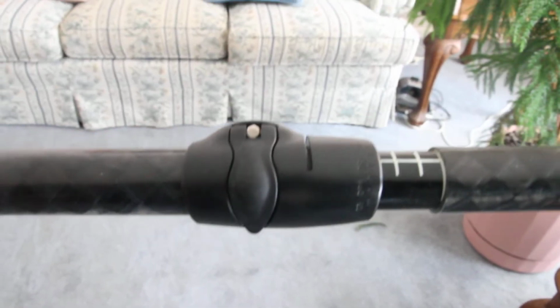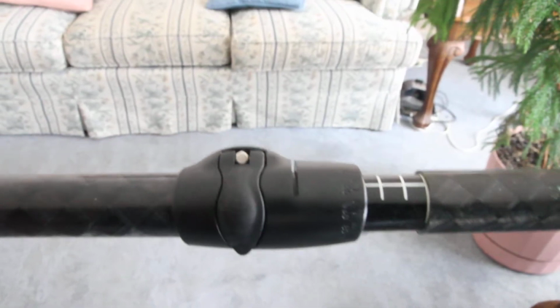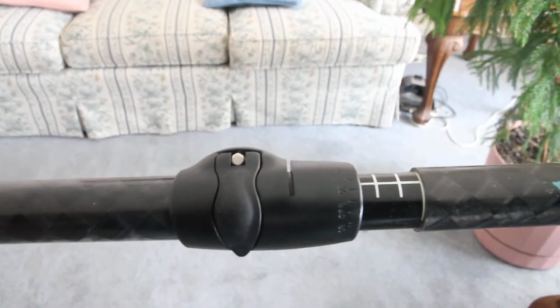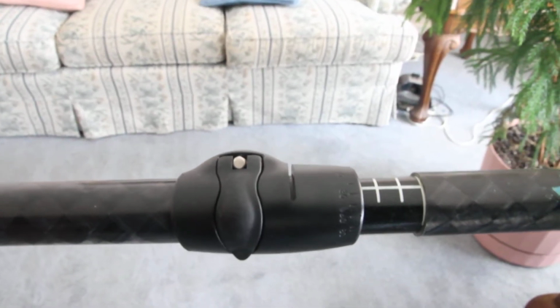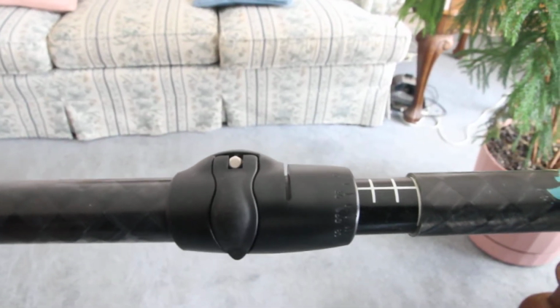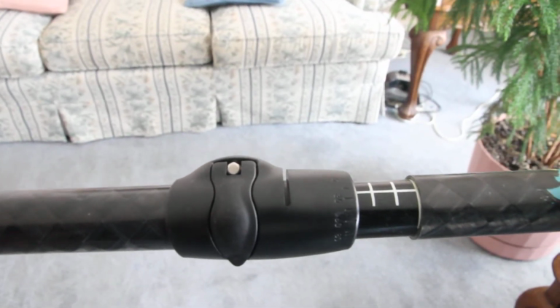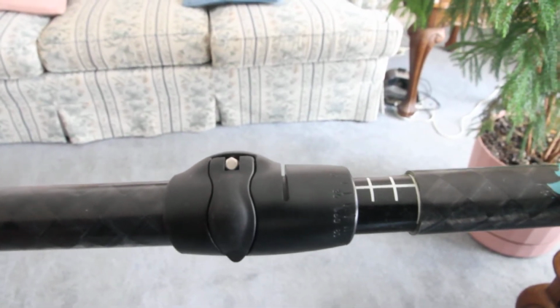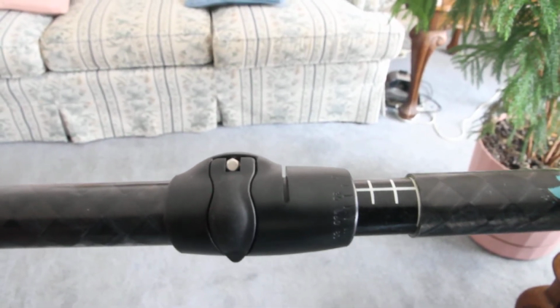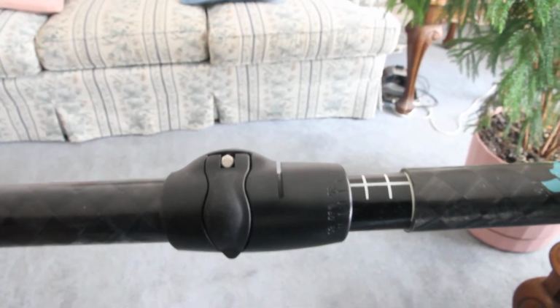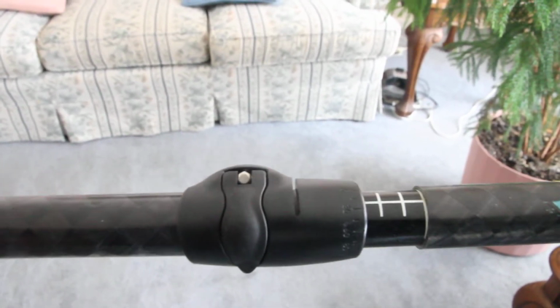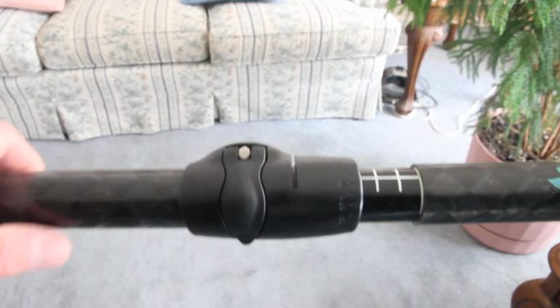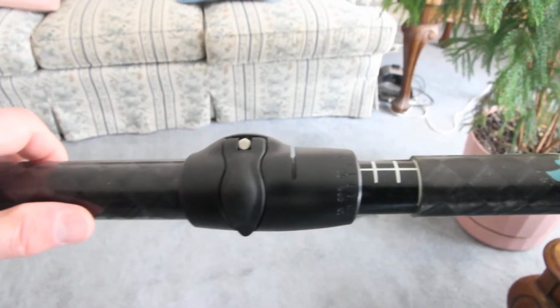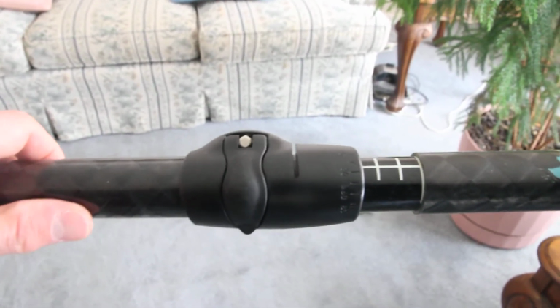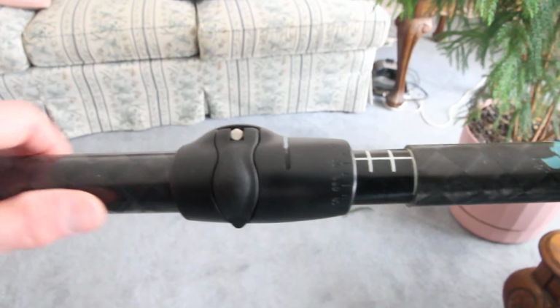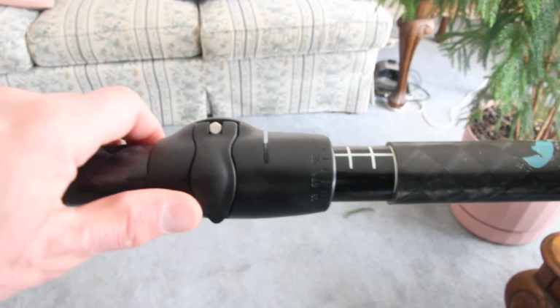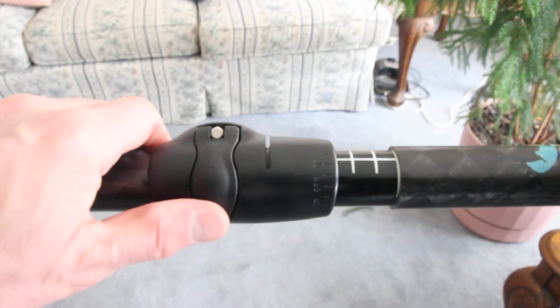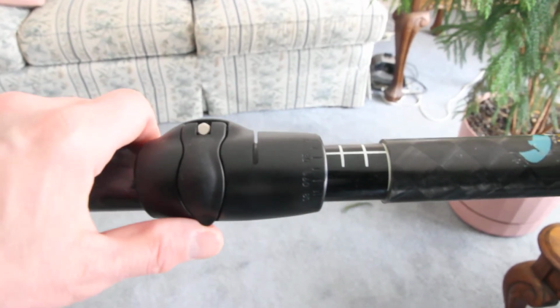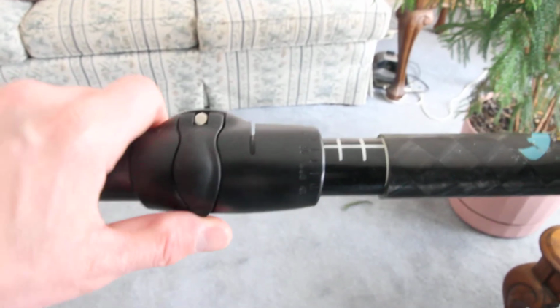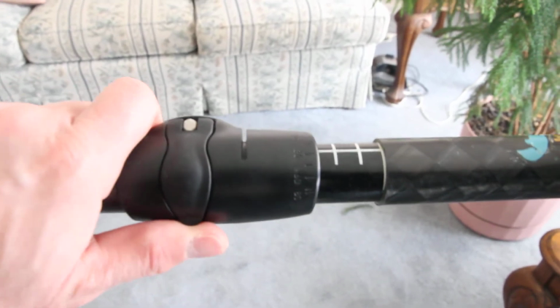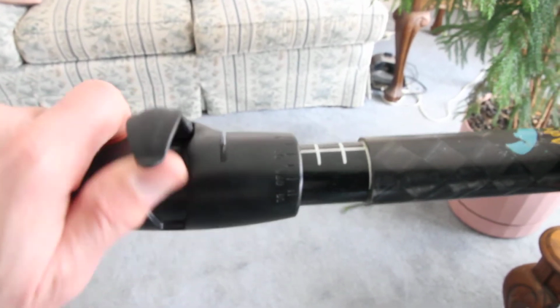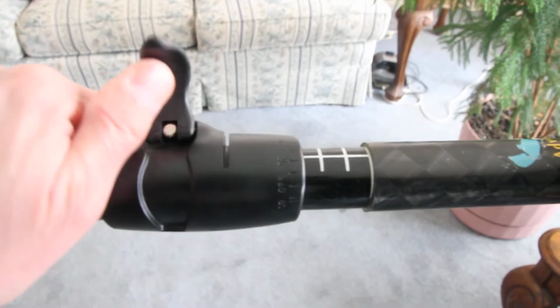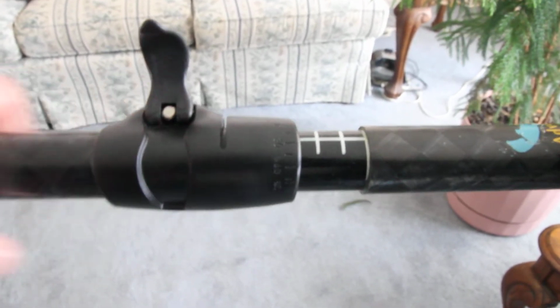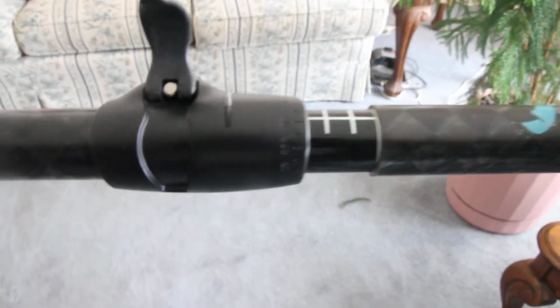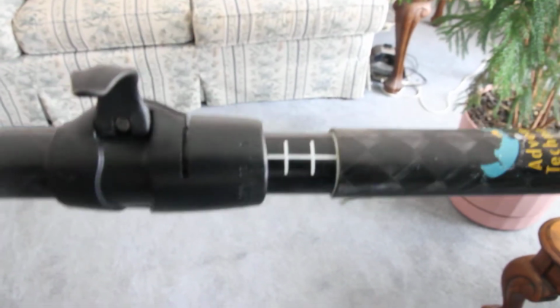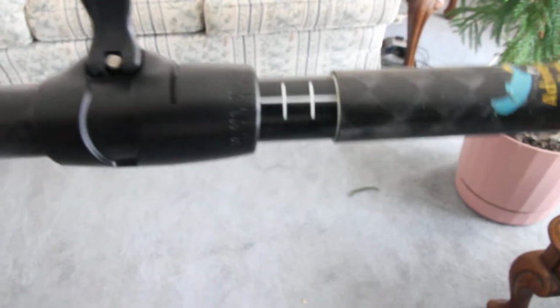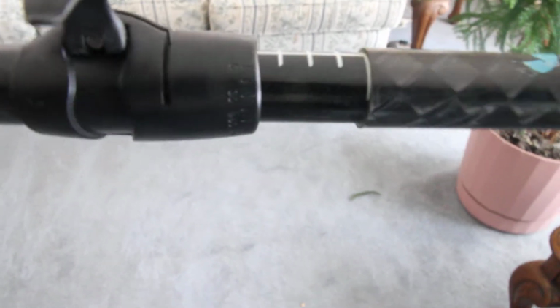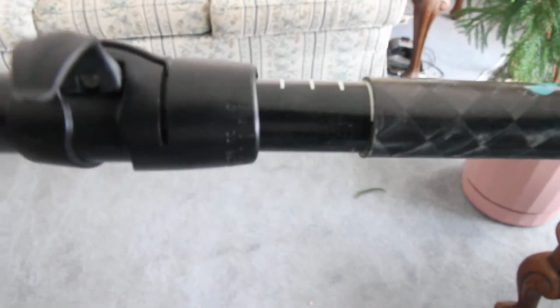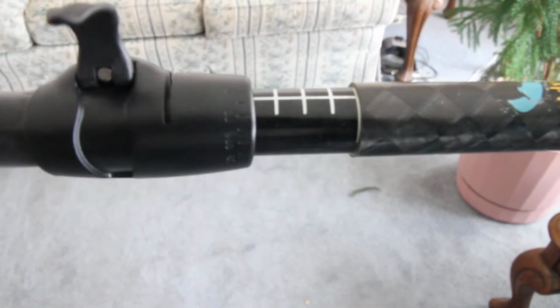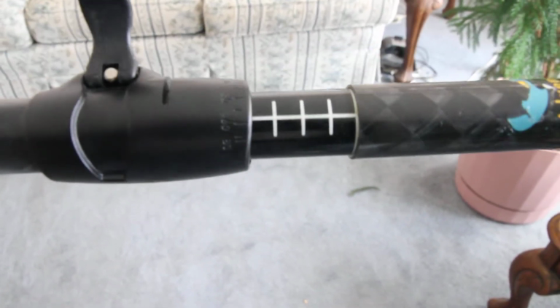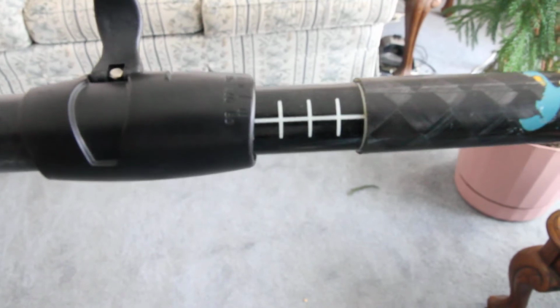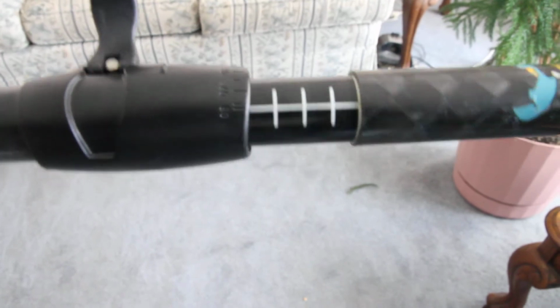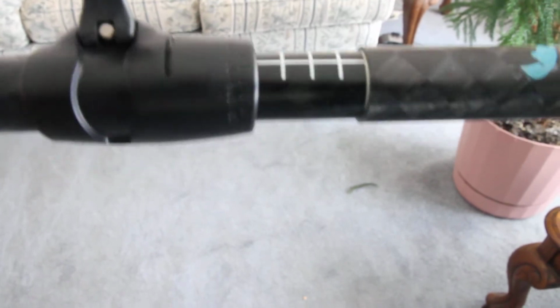This is how the Adventure Technology Ergo T4 Carbon Fiber Paddle adjusts for both length and feathering angle. You can adjust it to pretty much any angle you want.